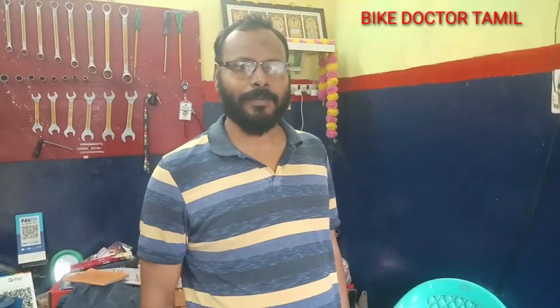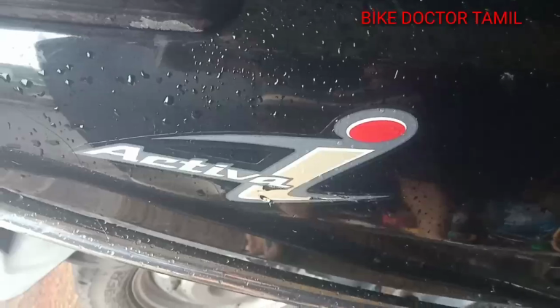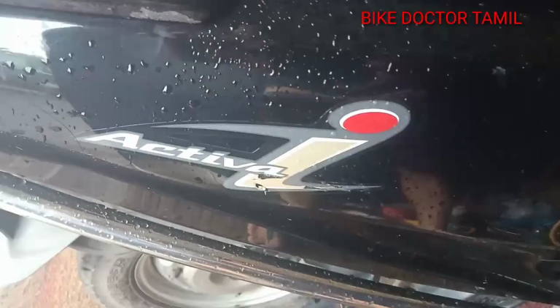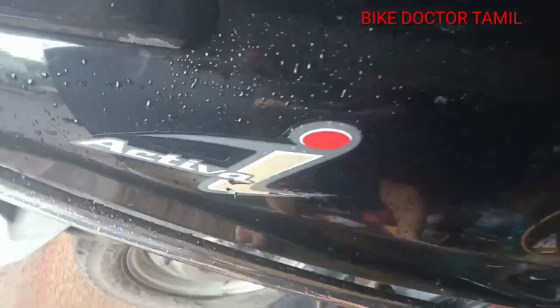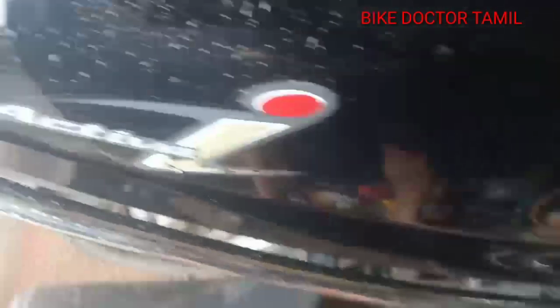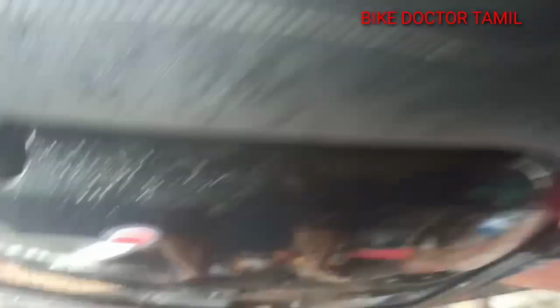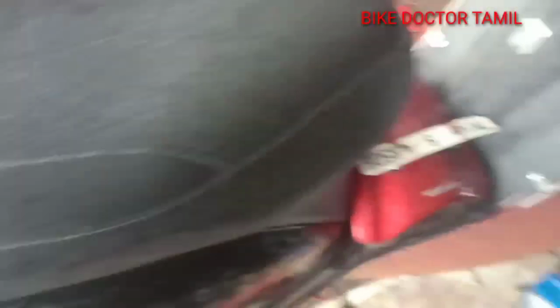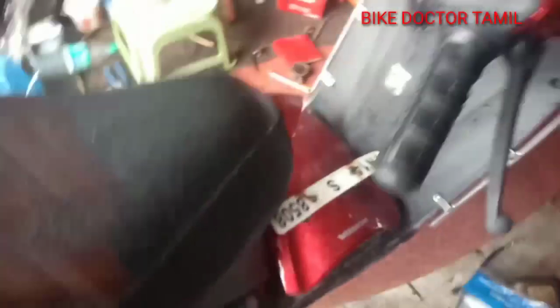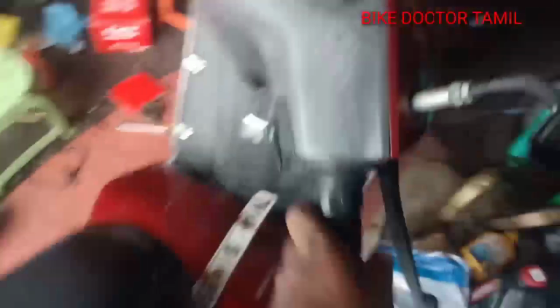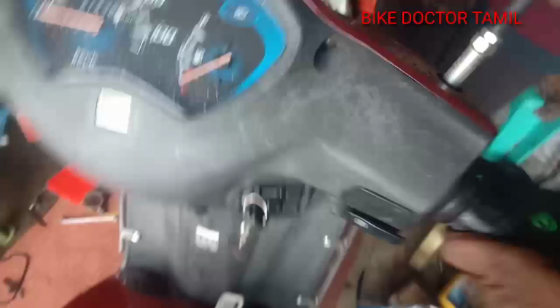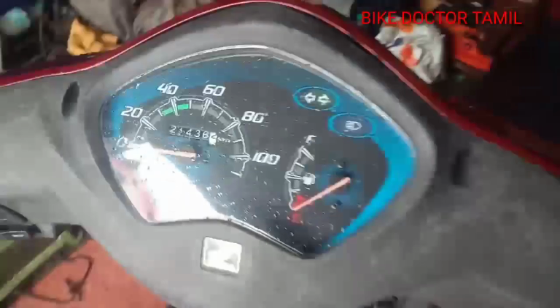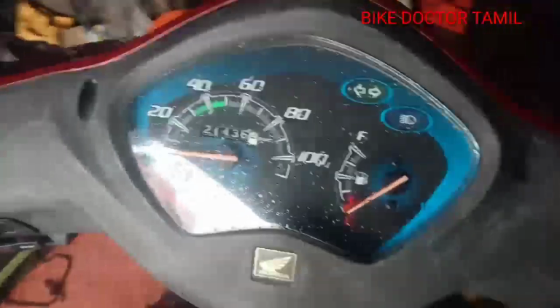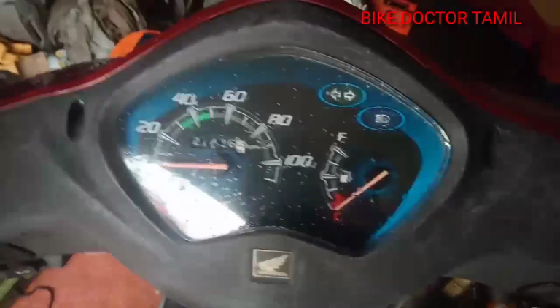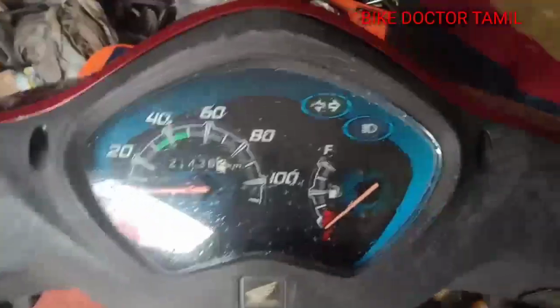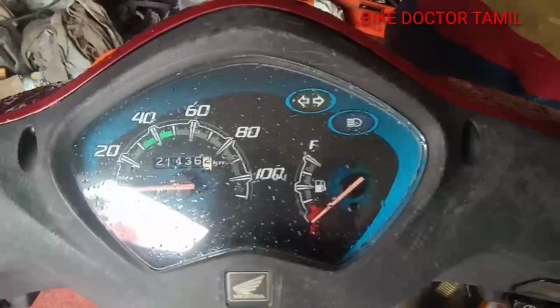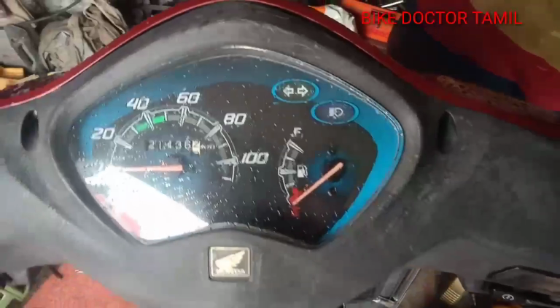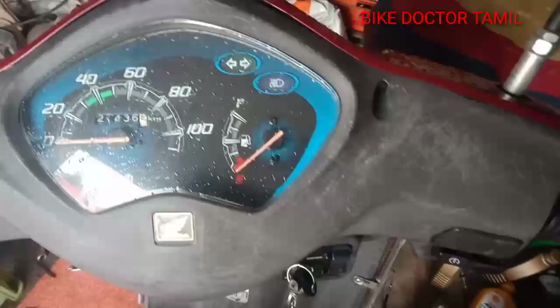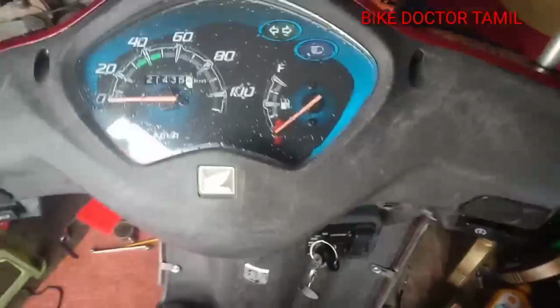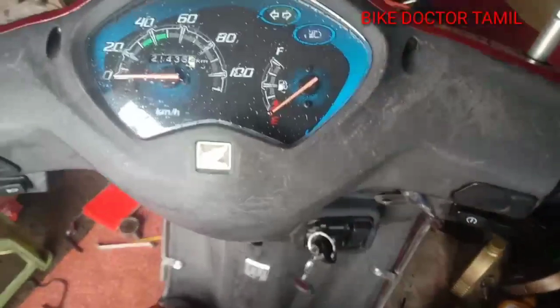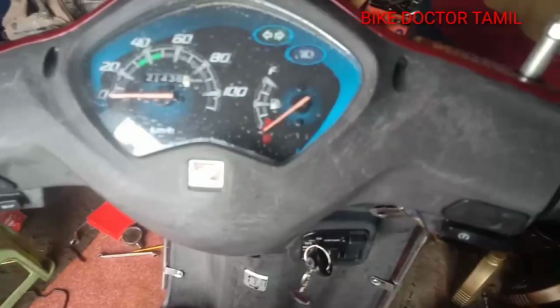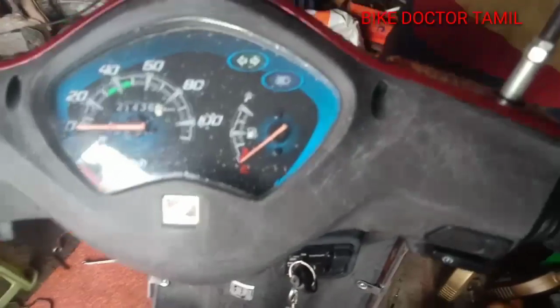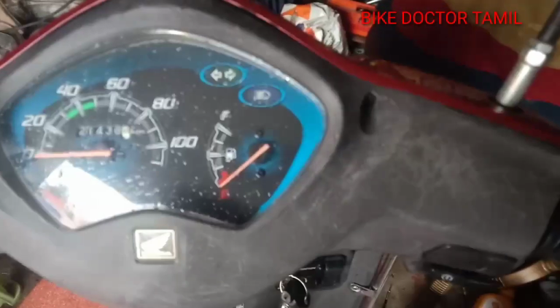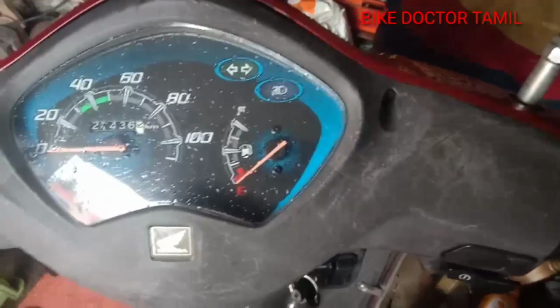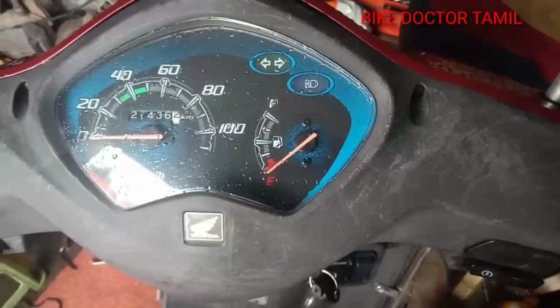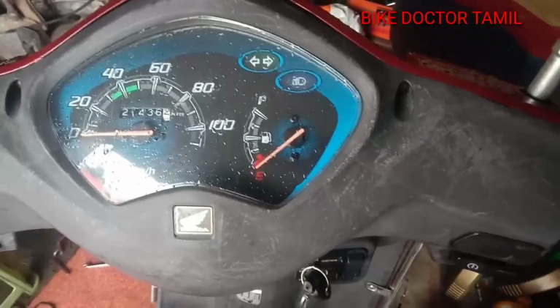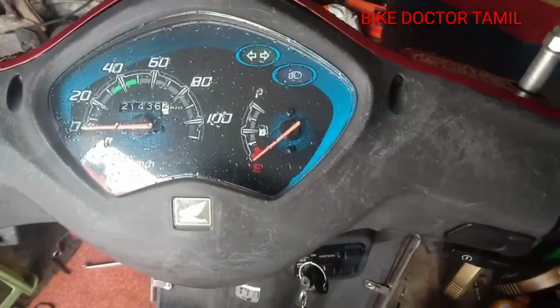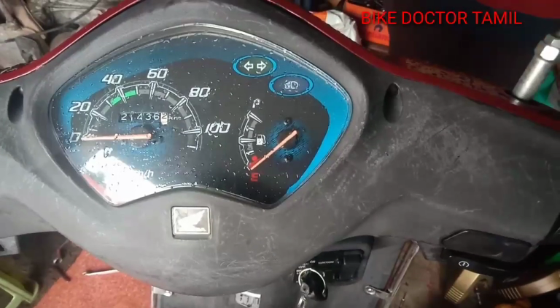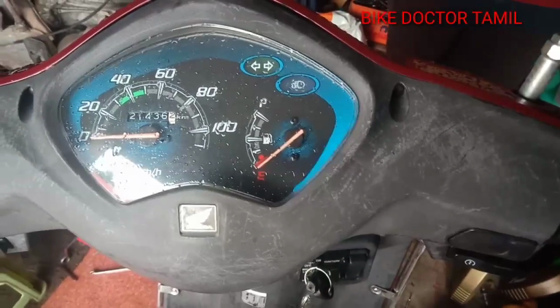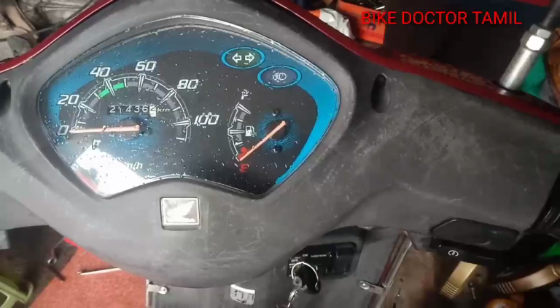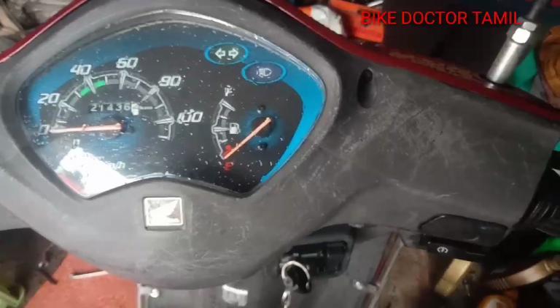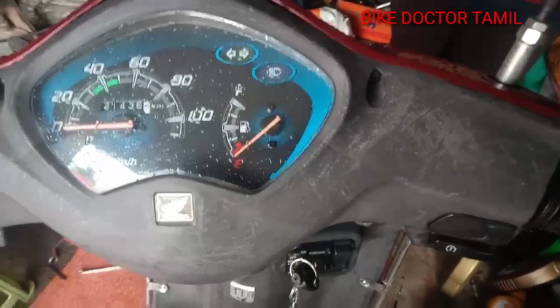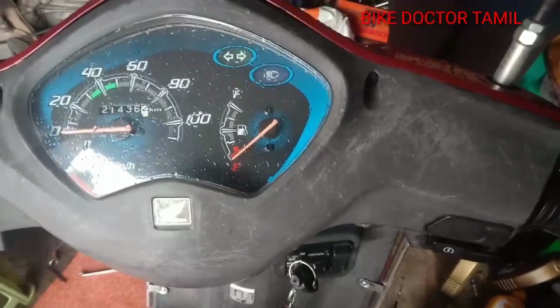Hello everybody, I'm going to show you another video. Here we go. Here are all the cars. Here is a PS4 and PS6. It has a light on this.